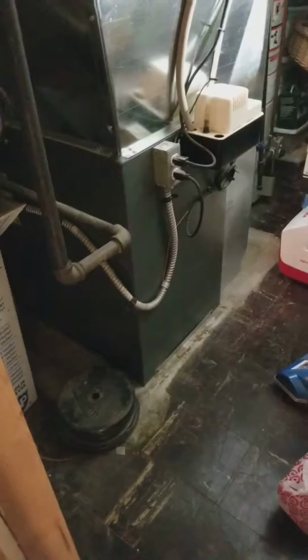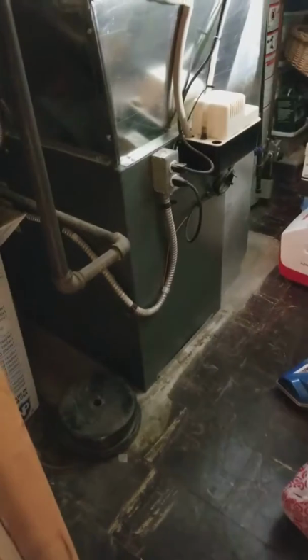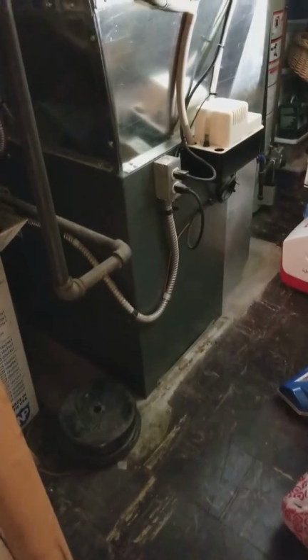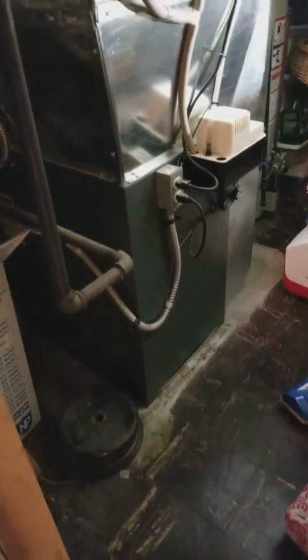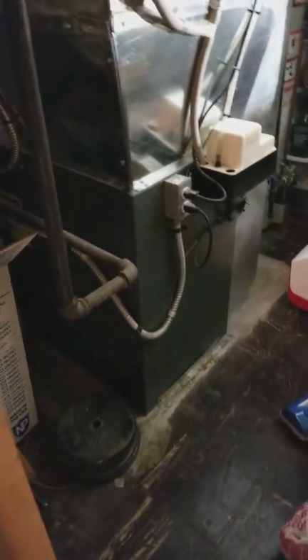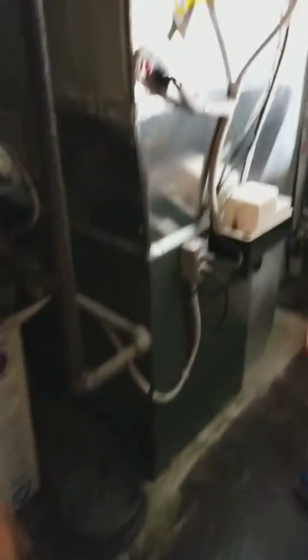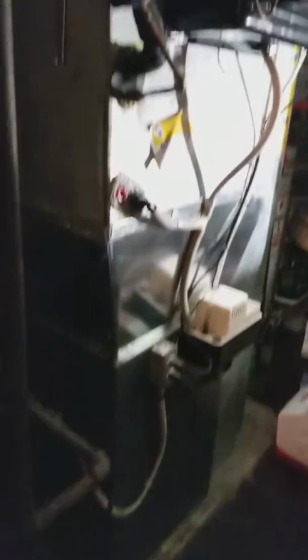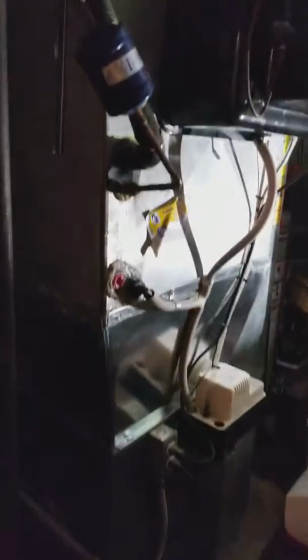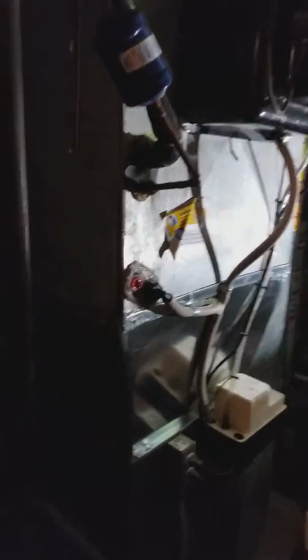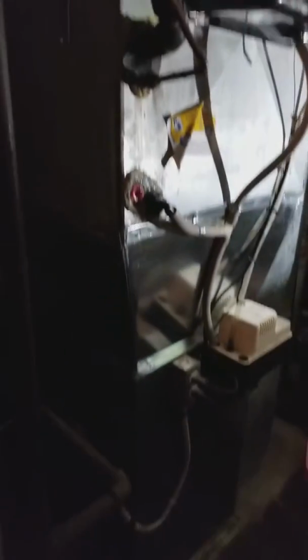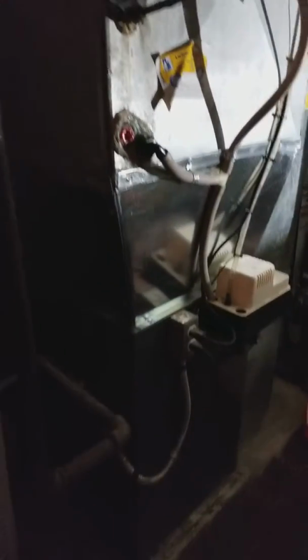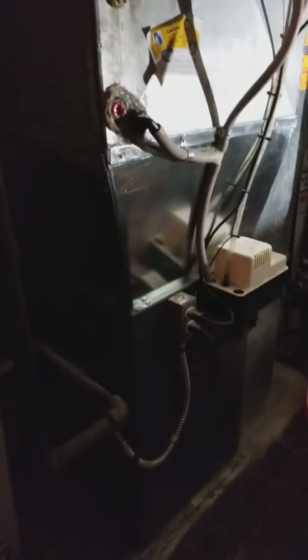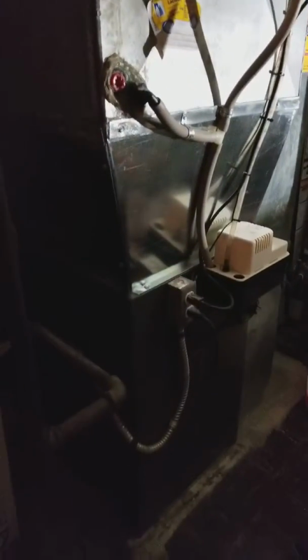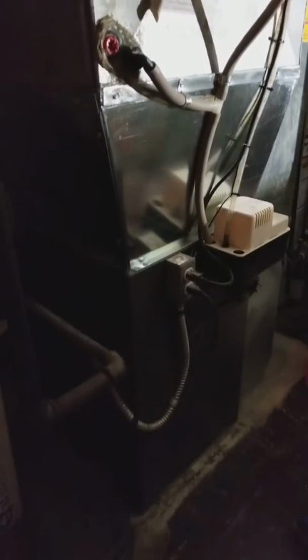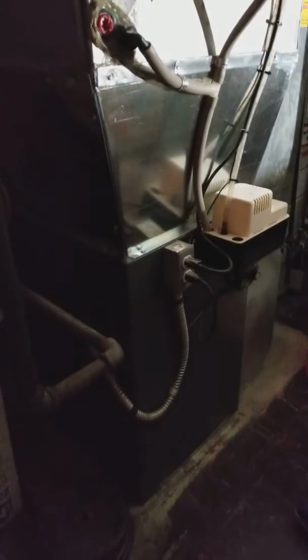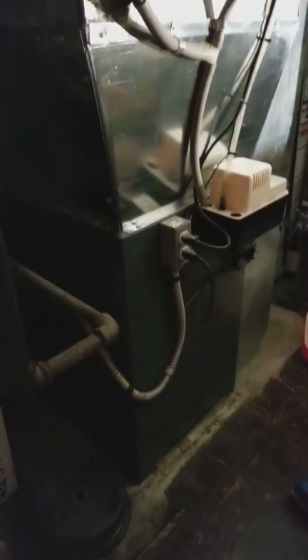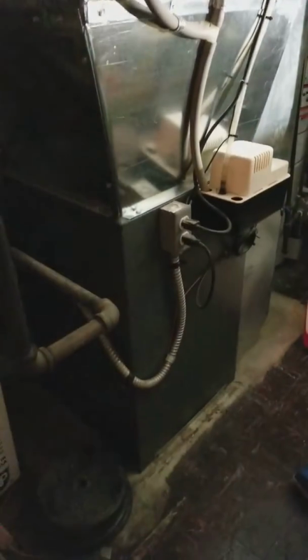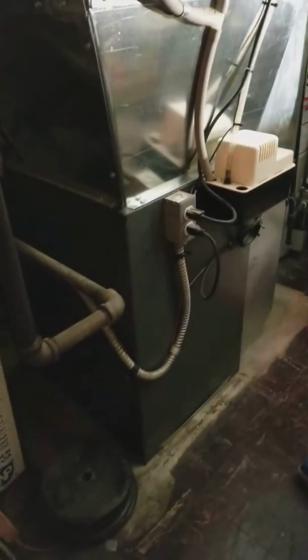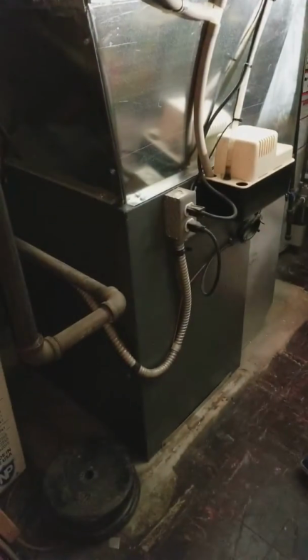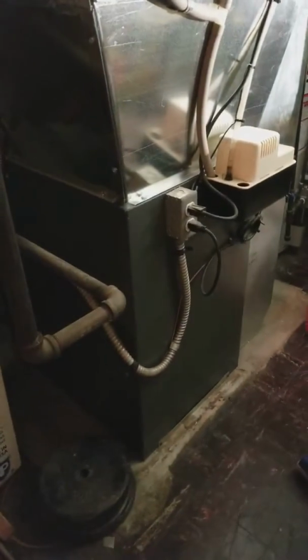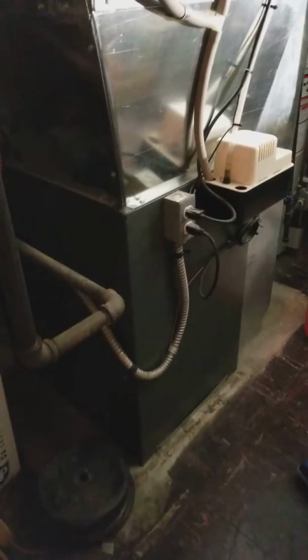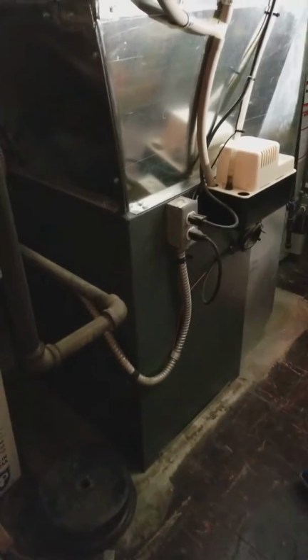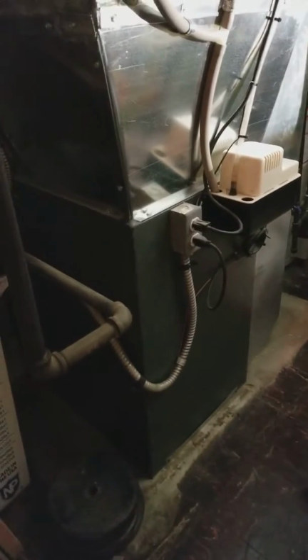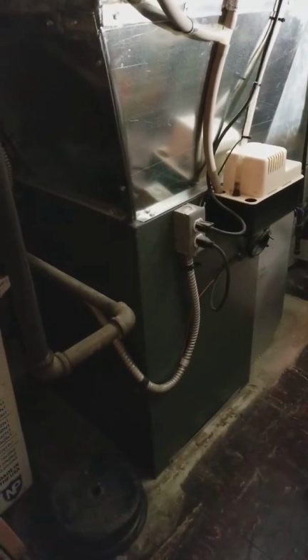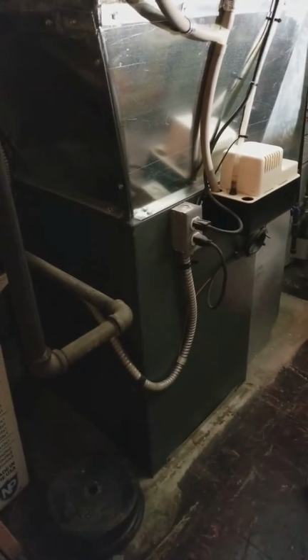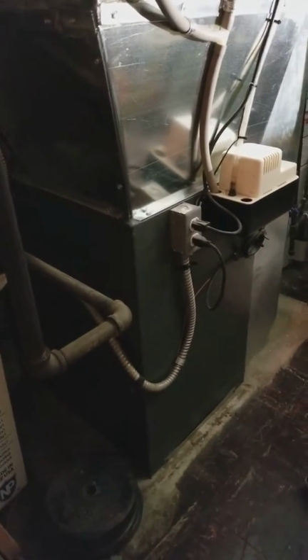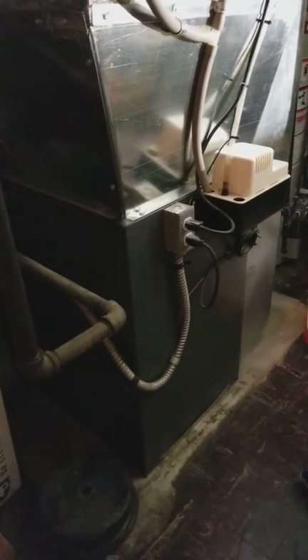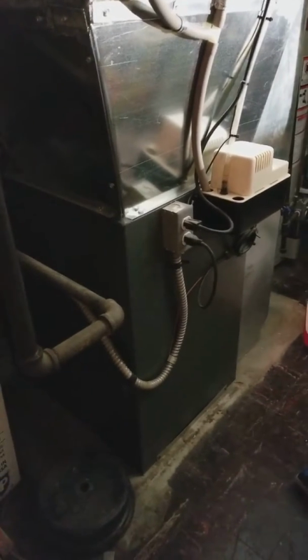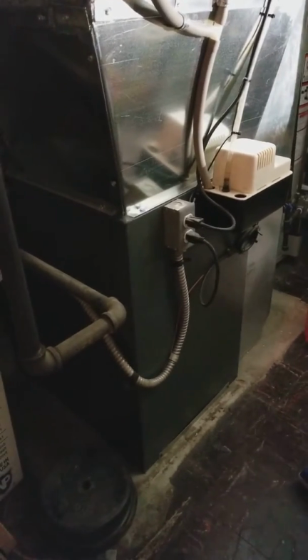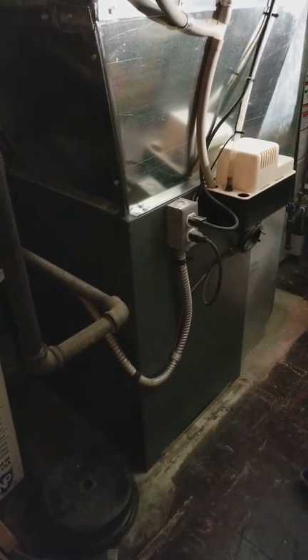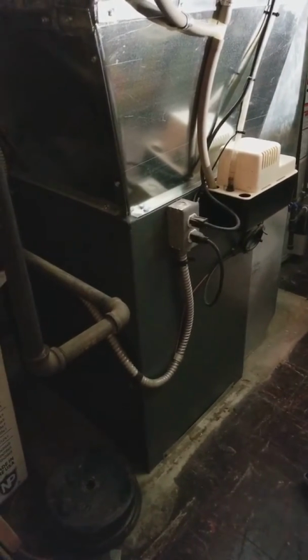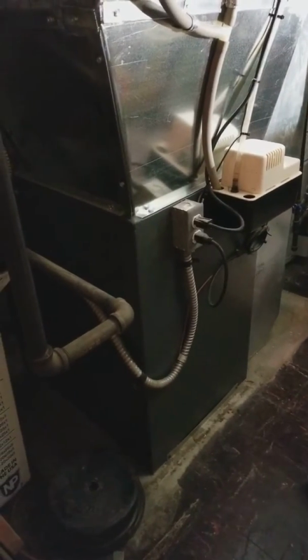Okay guys, we're going to replace the AC and coil, but at the same time we need to spin the furnace, and we're going to set it up on a base.